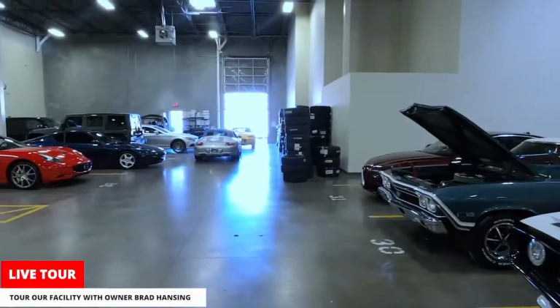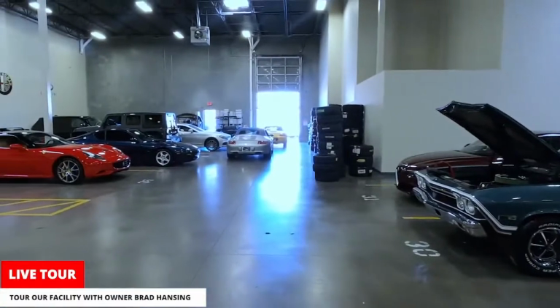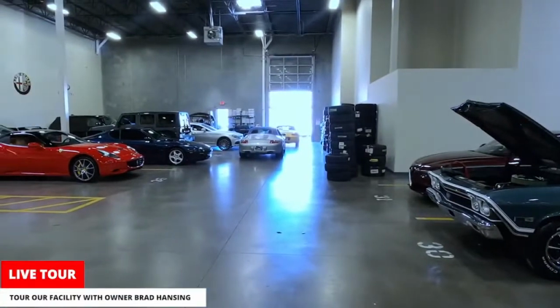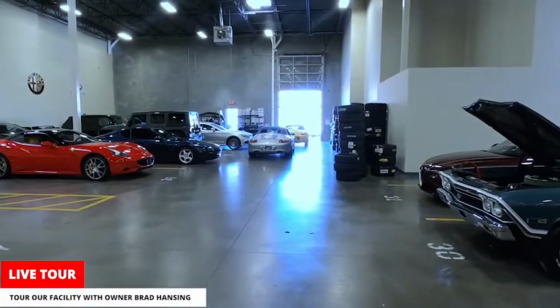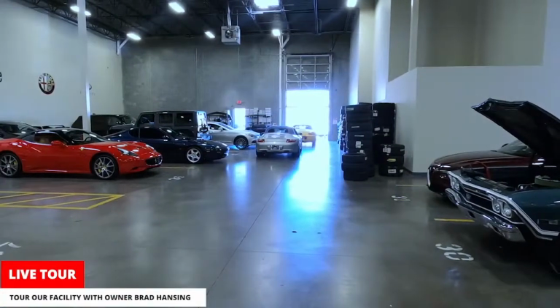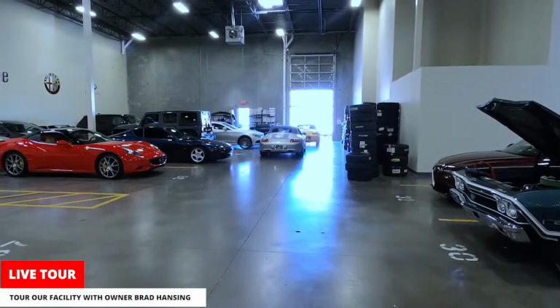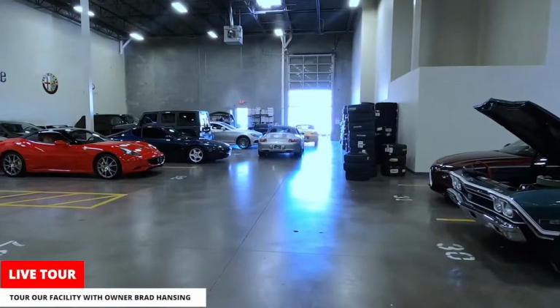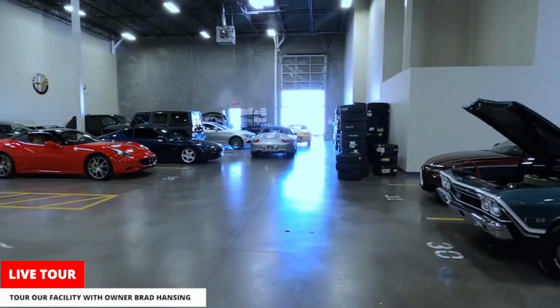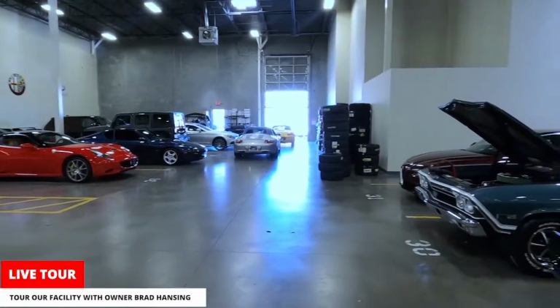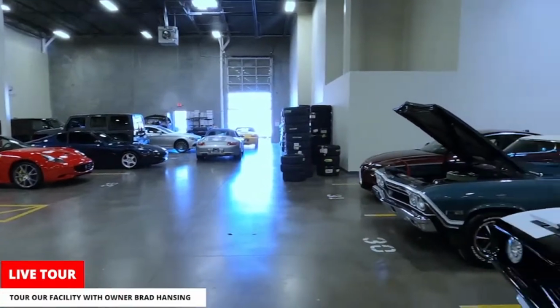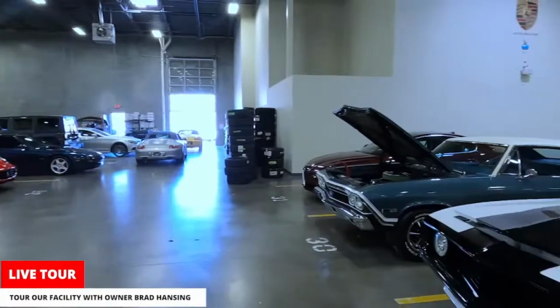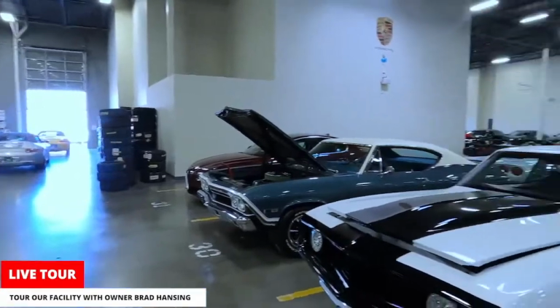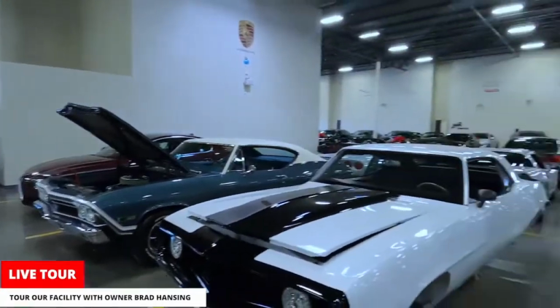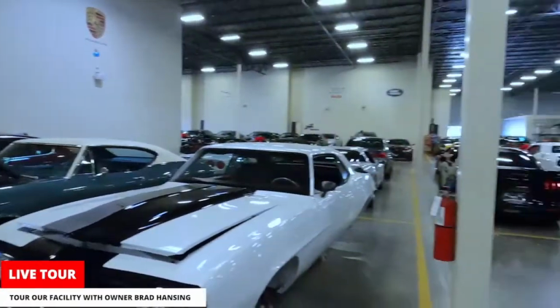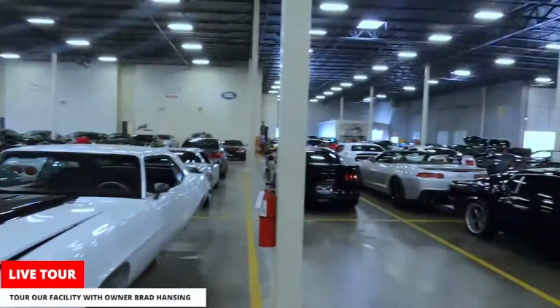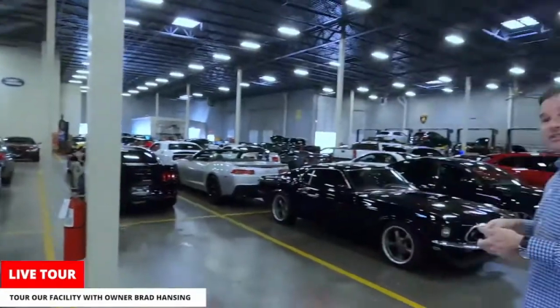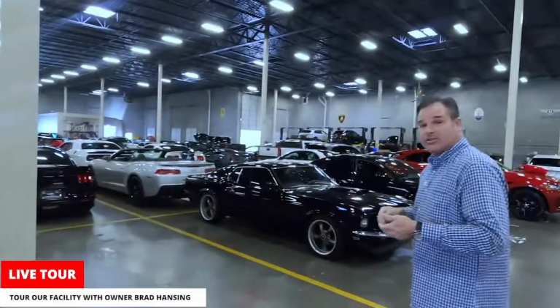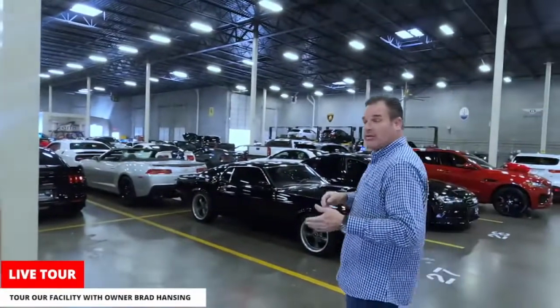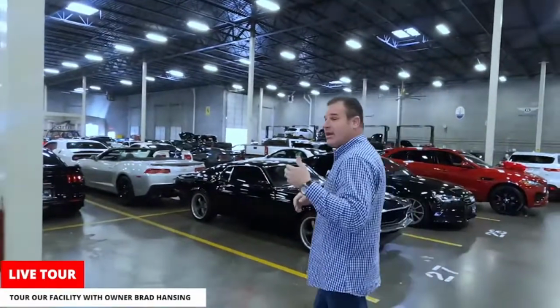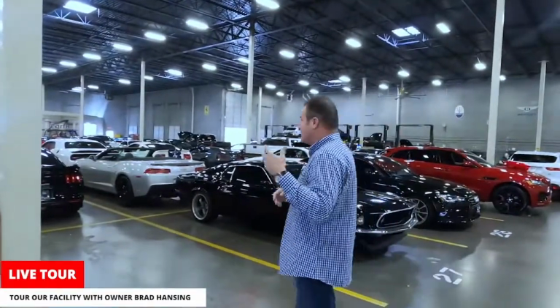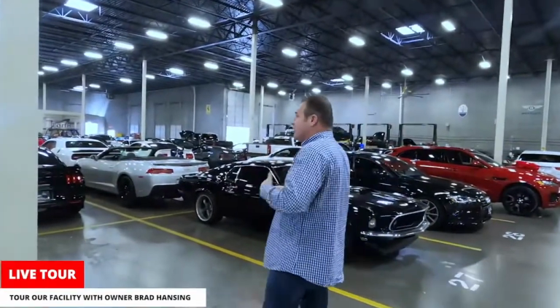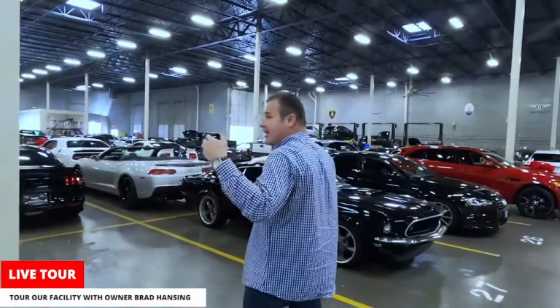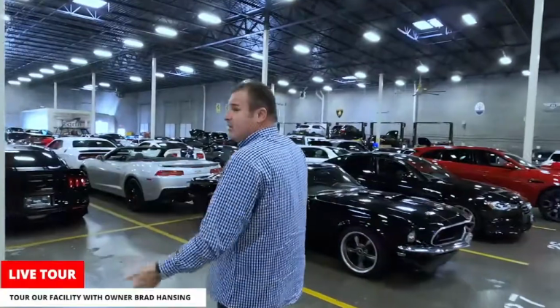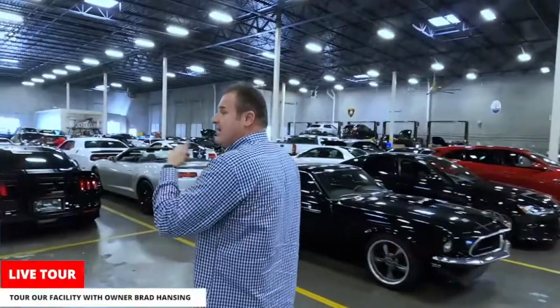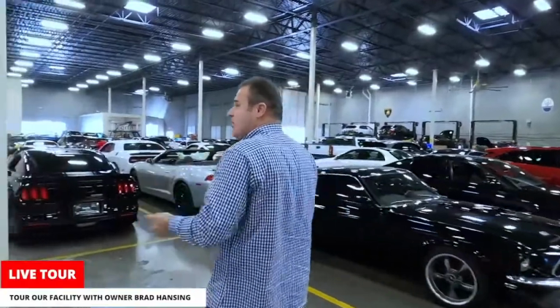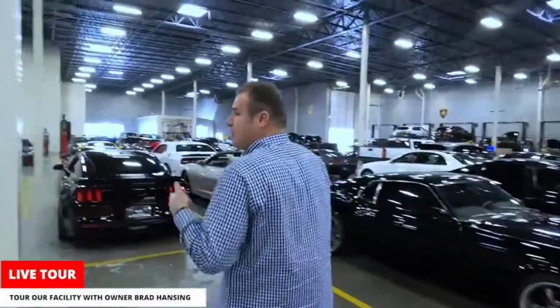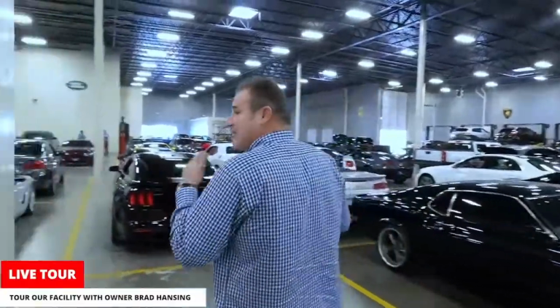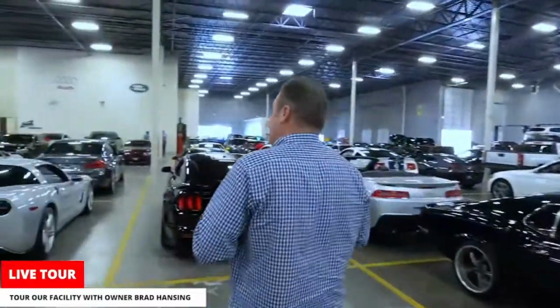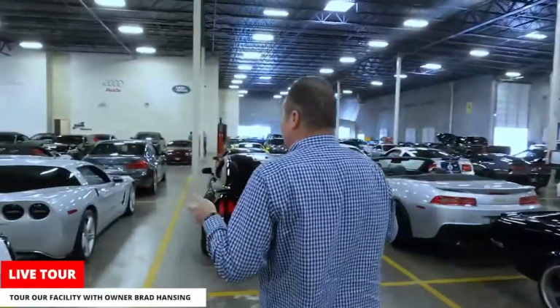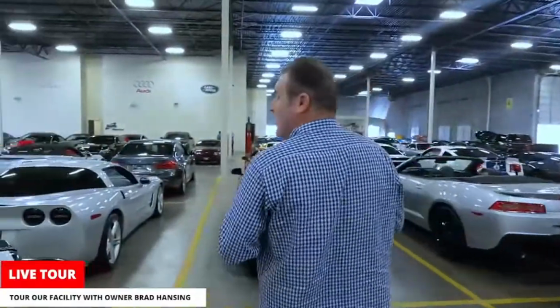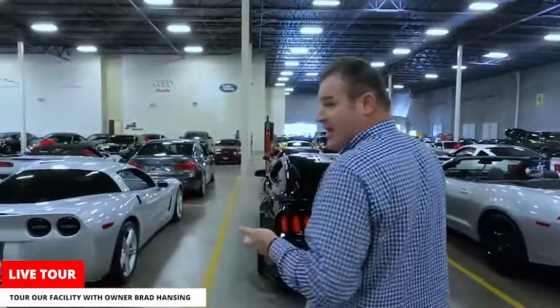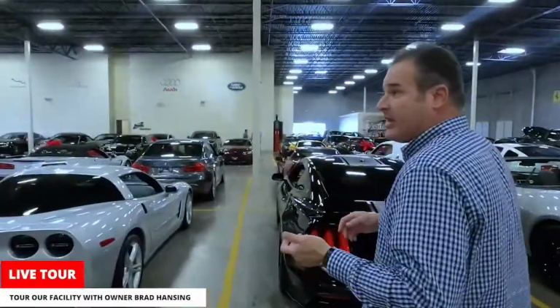There's another office in there for all our administrative work, and we also have our service department office for clients — a break room area, lobby, so on and so forth. They can have coffee, water, whatever they need while they're waiting on their vehicle.